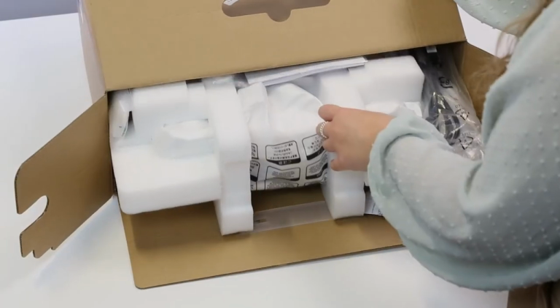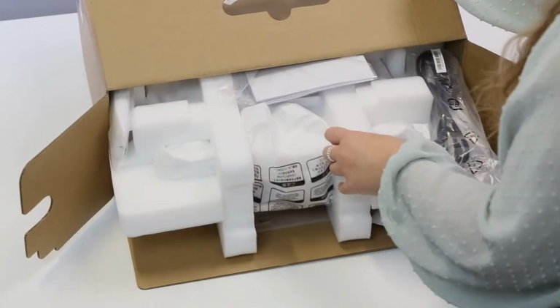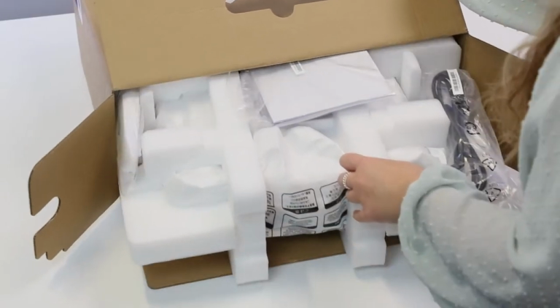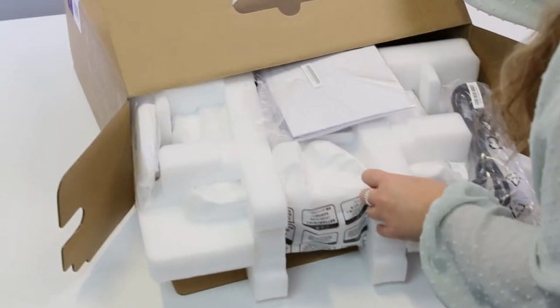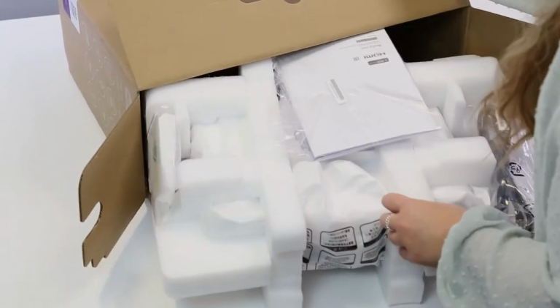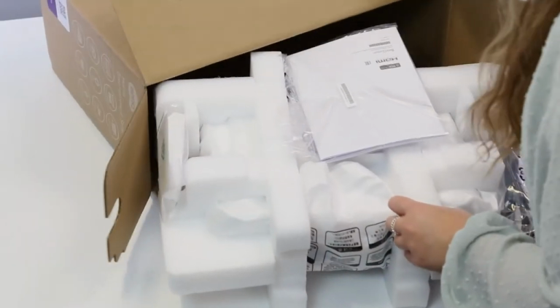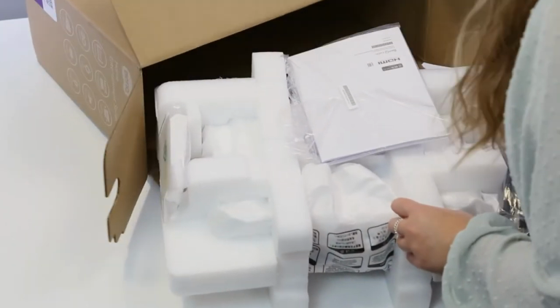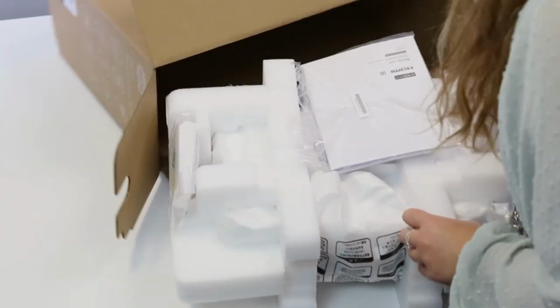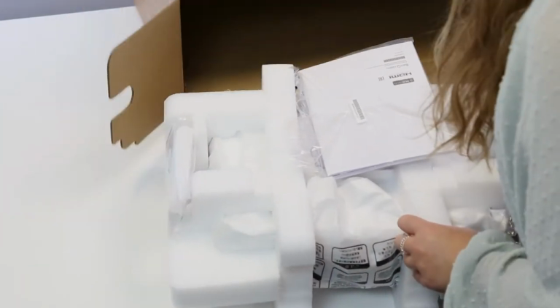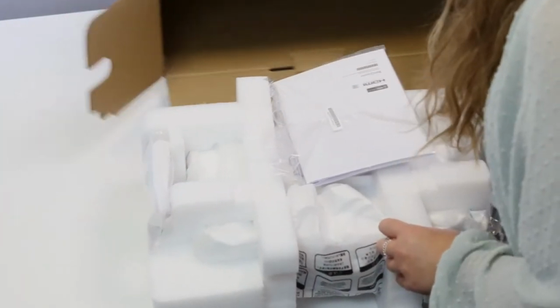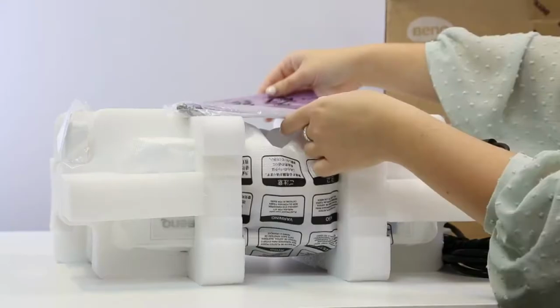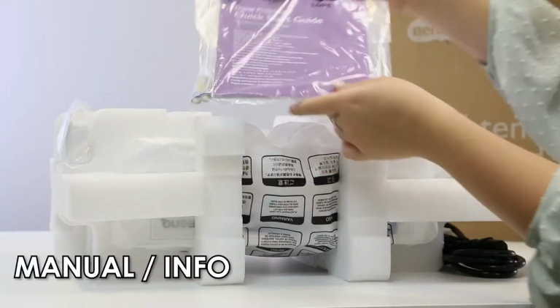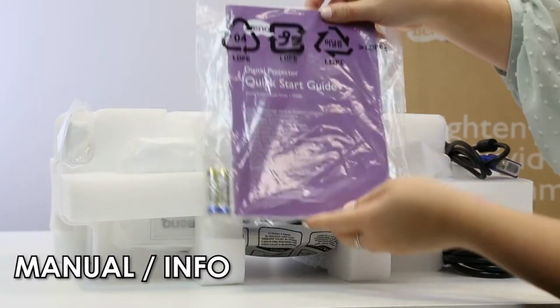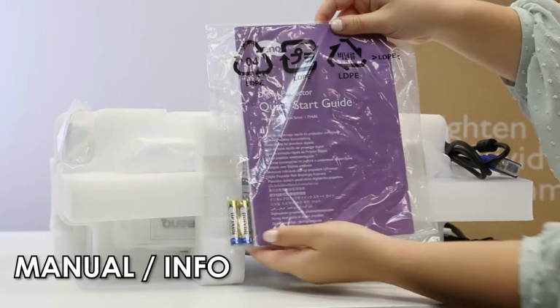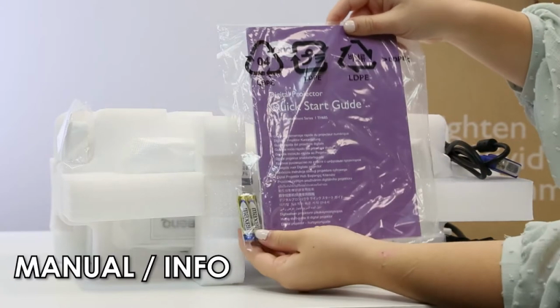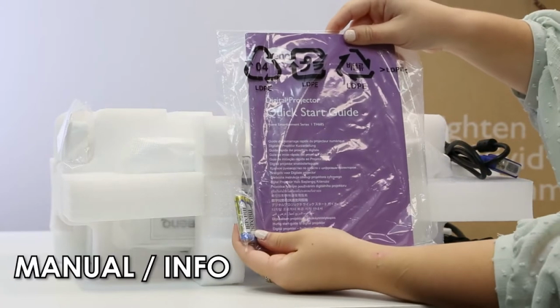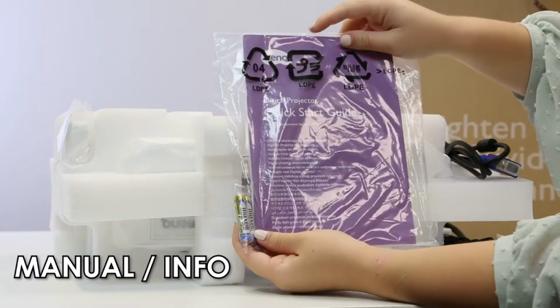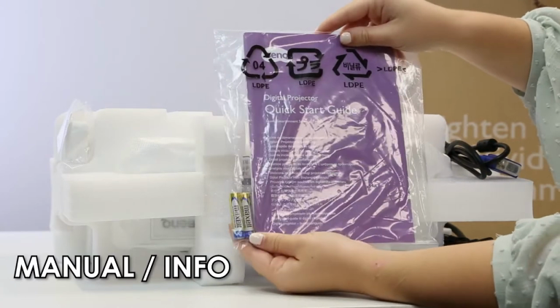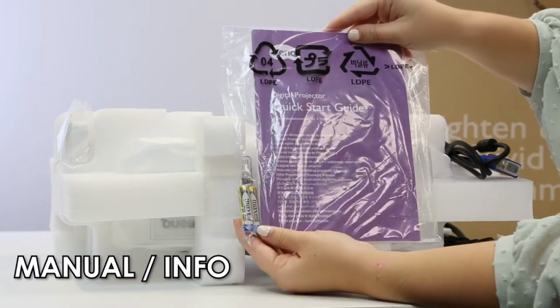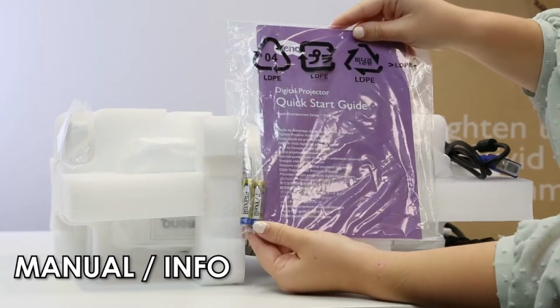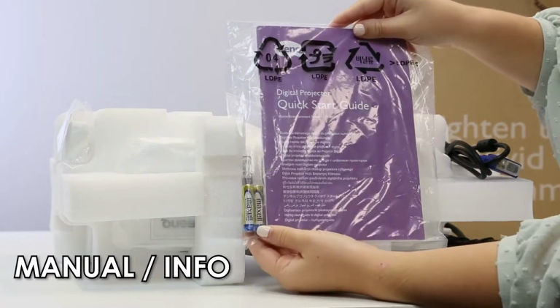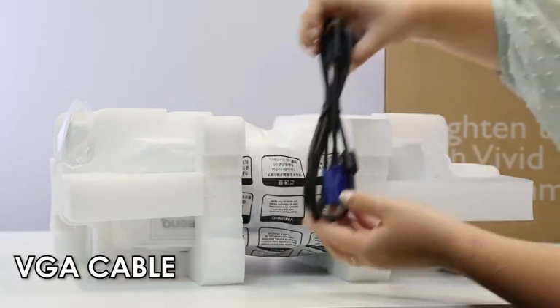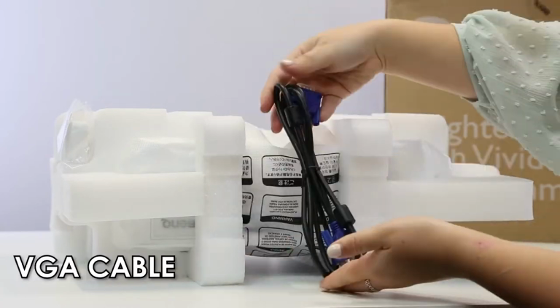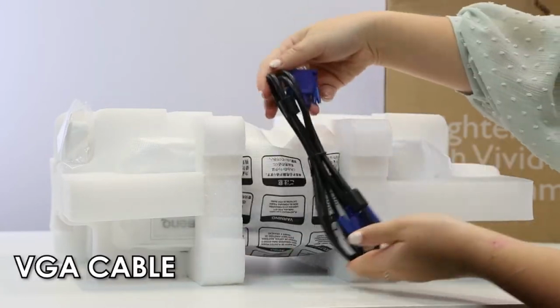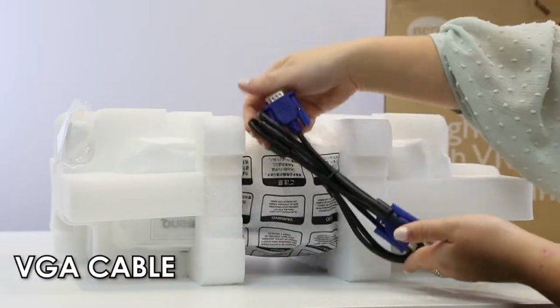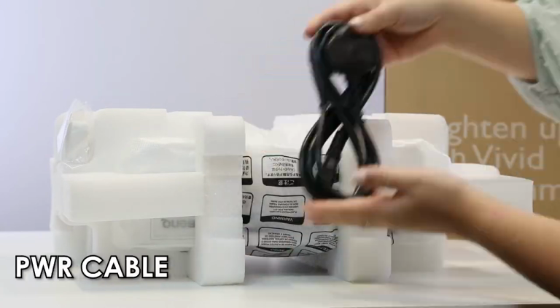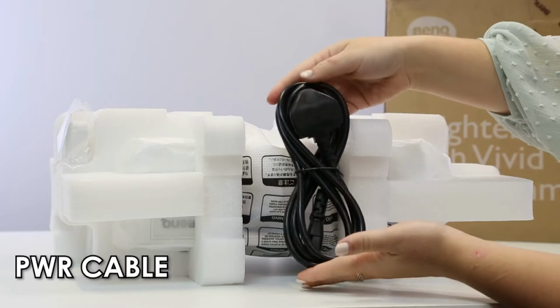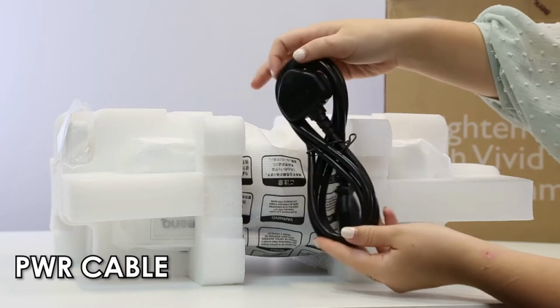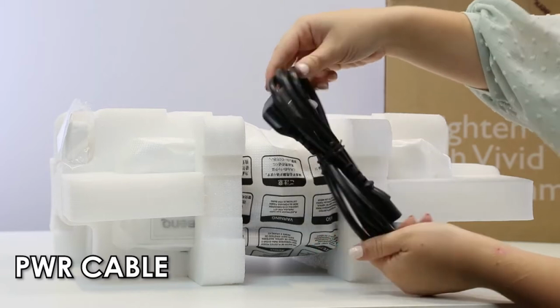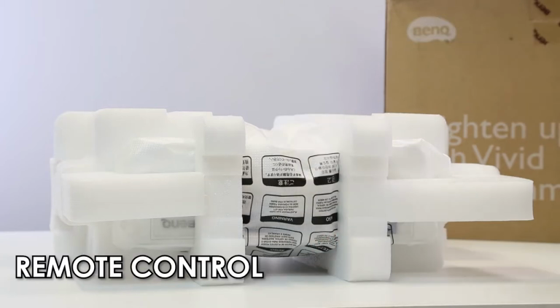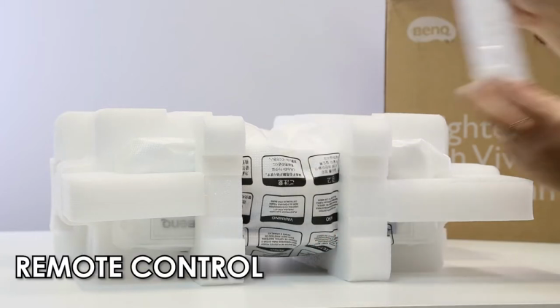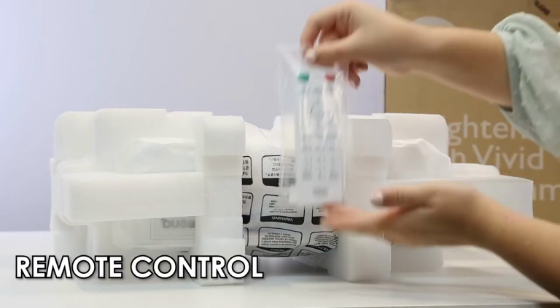Now let's take a look inside. In the box you will find the manual, two batteries which are also included, a VGA cable, a power lead and a remote control.